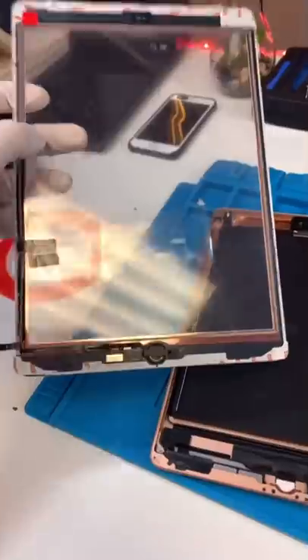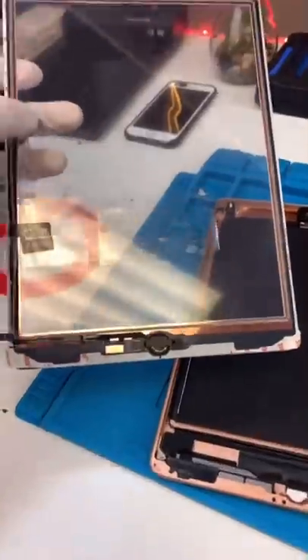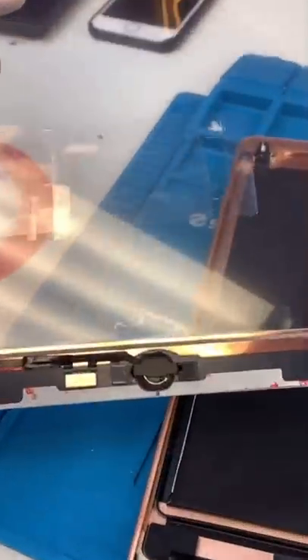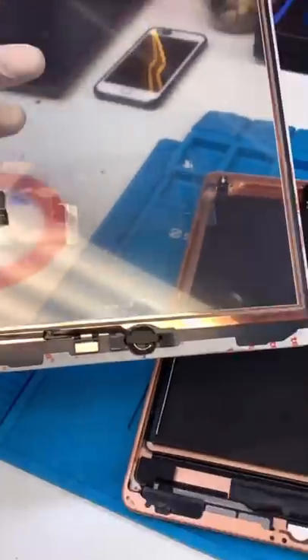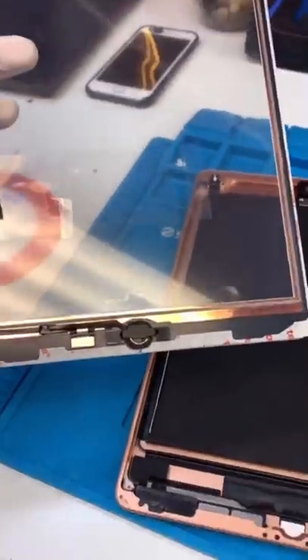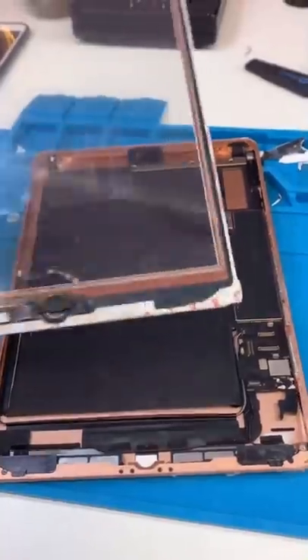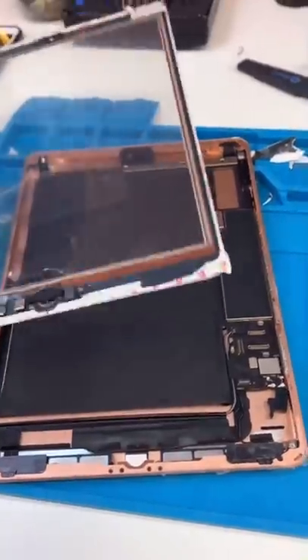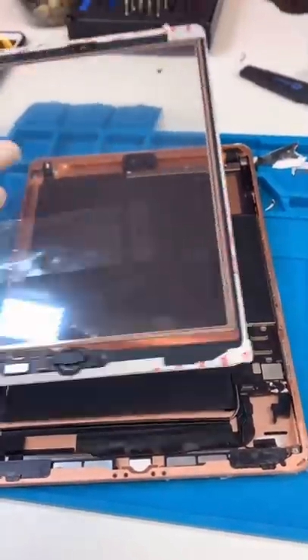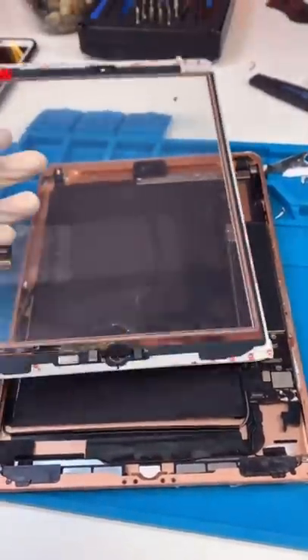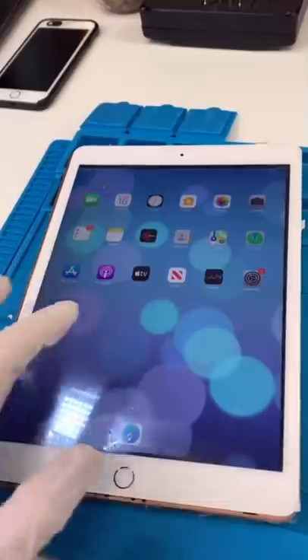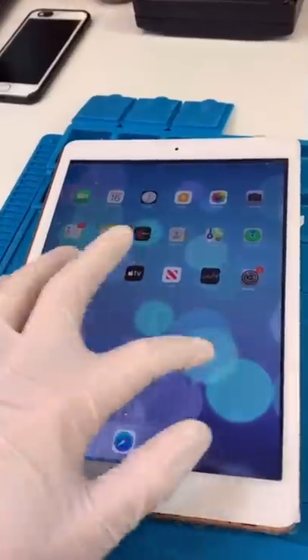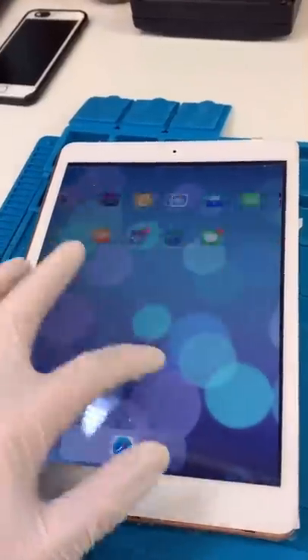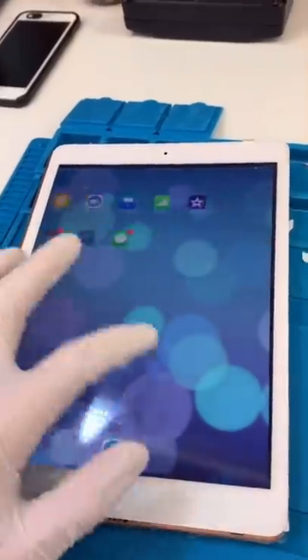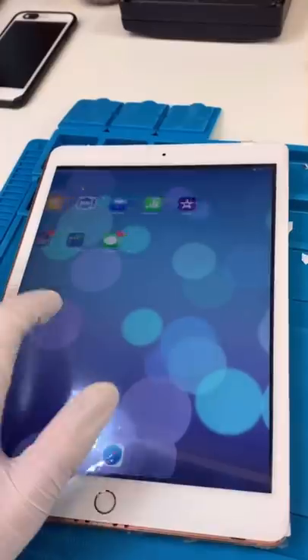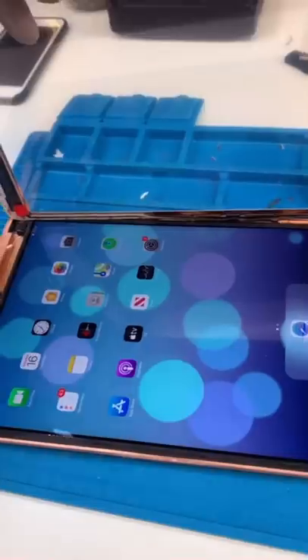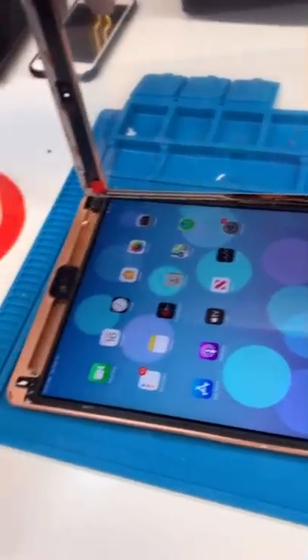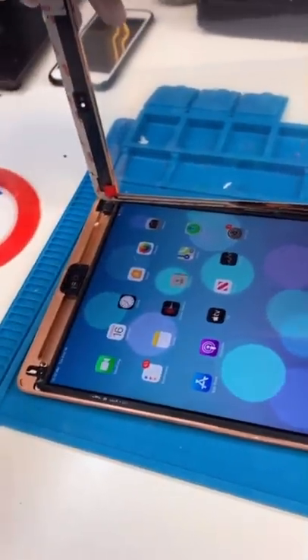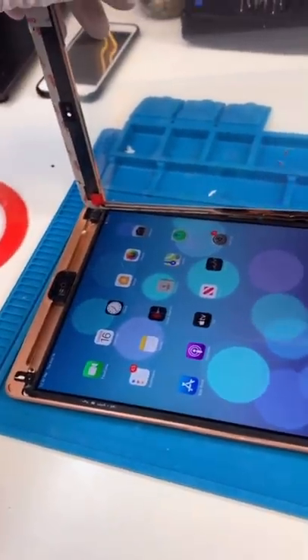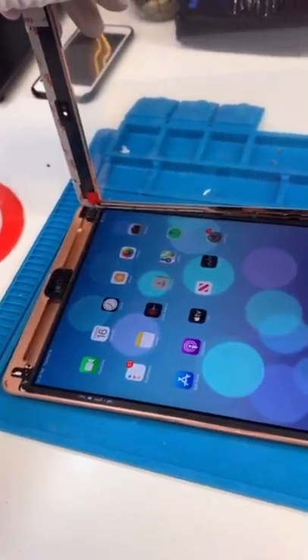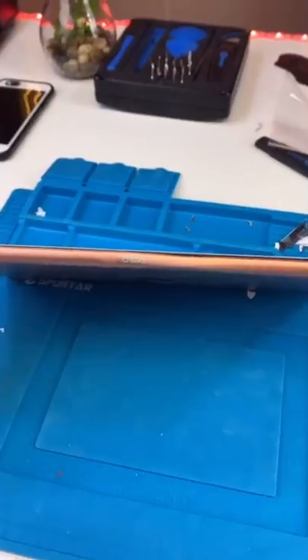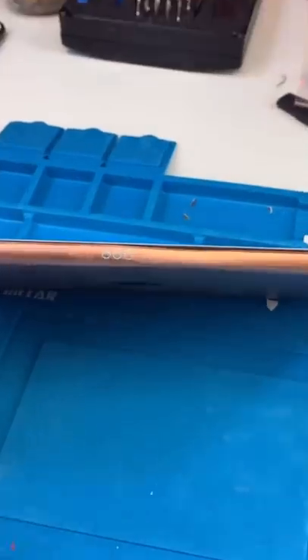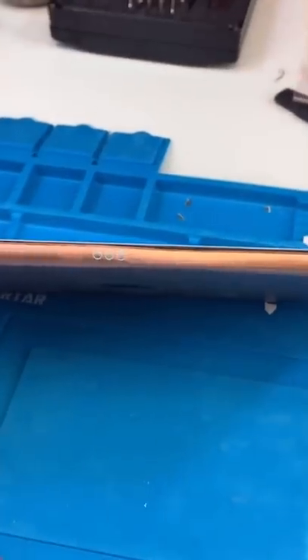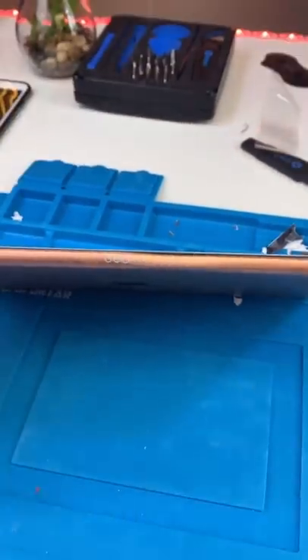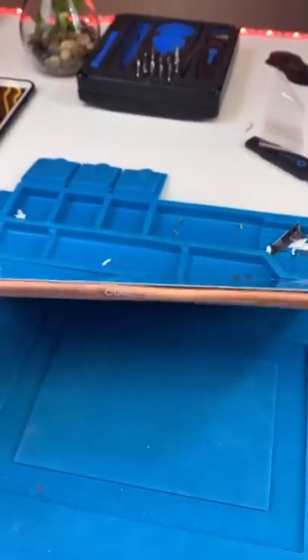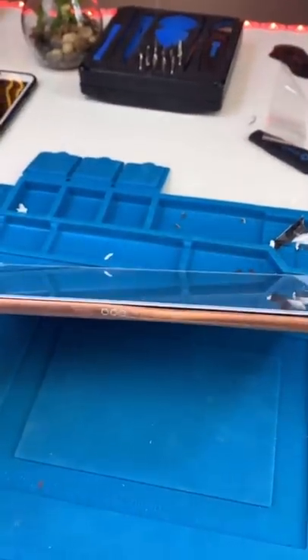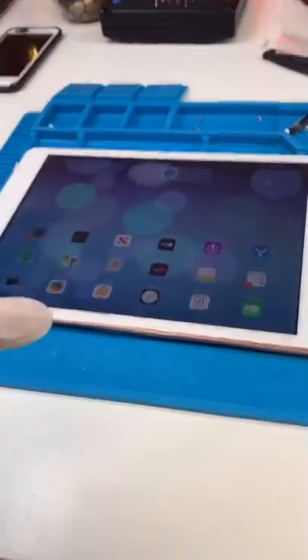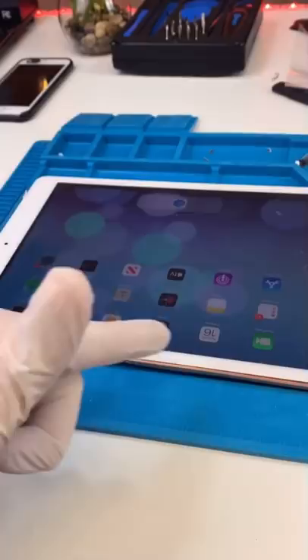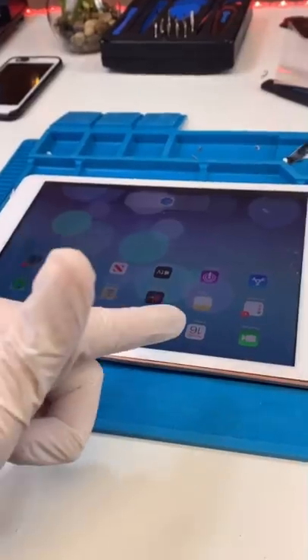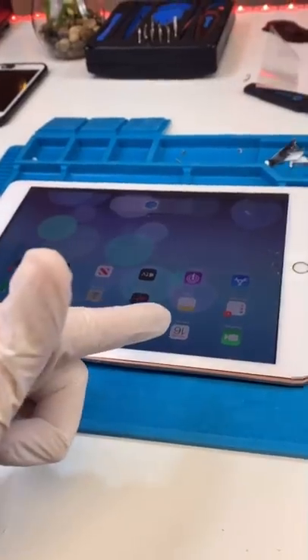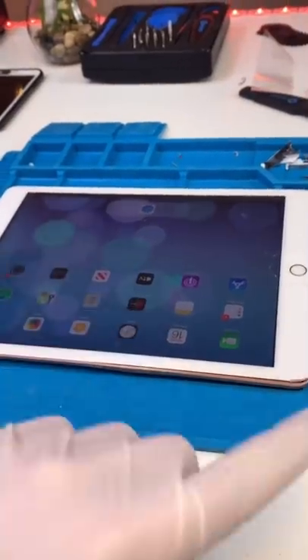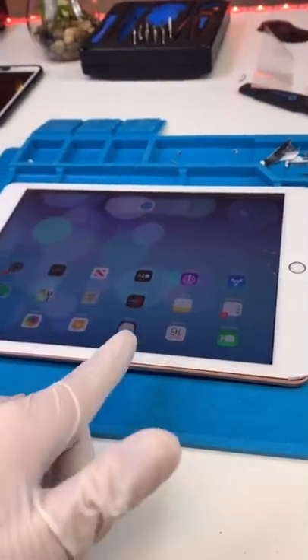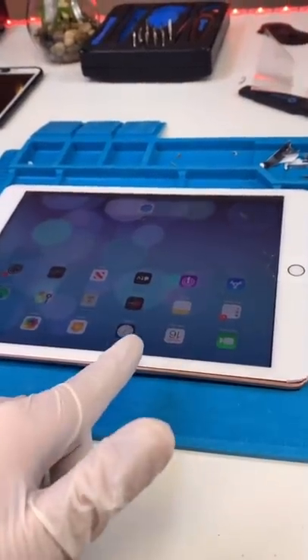We have our home button reinstalled. It's time to see if this will fit — test everything out. We got everything installed. The dent's looking better but still not amazing. It's time to close it up and we'll see how this fits.